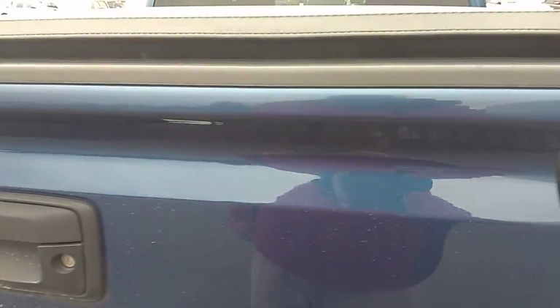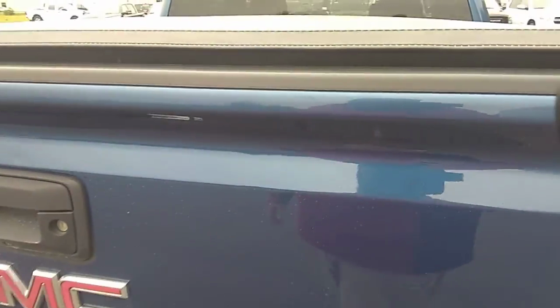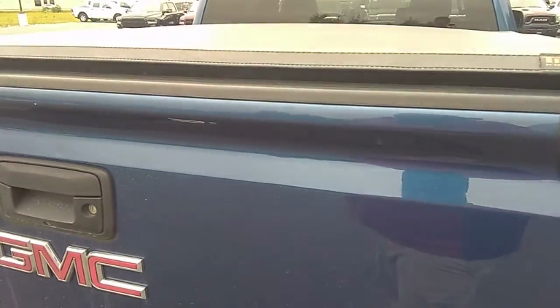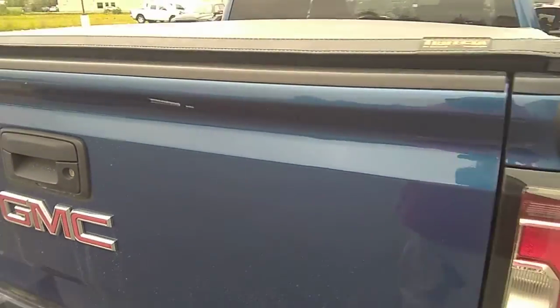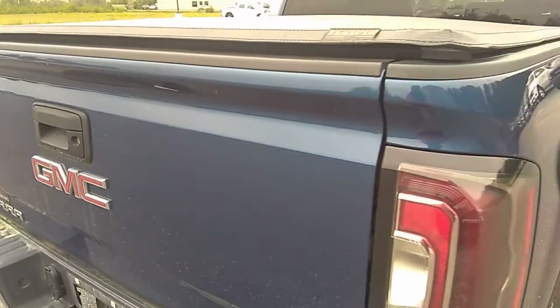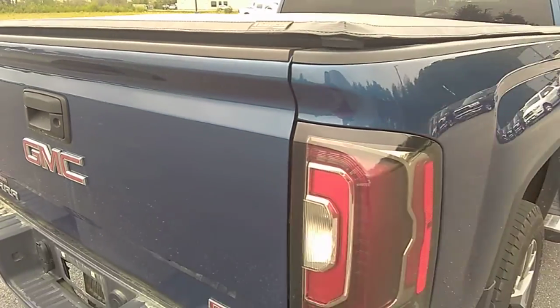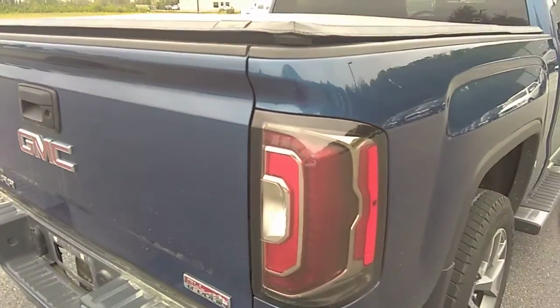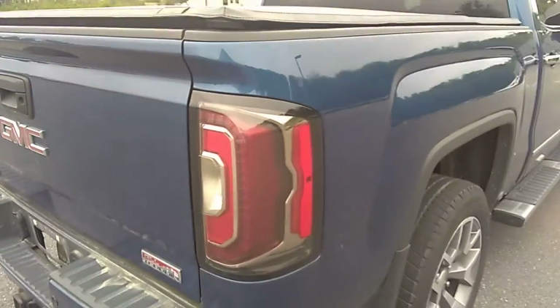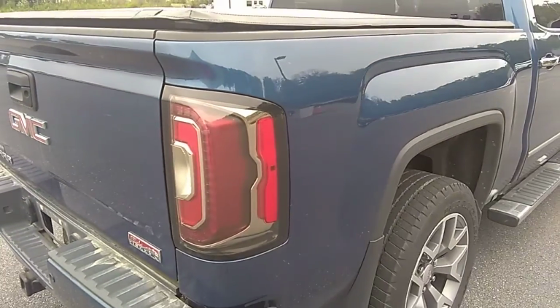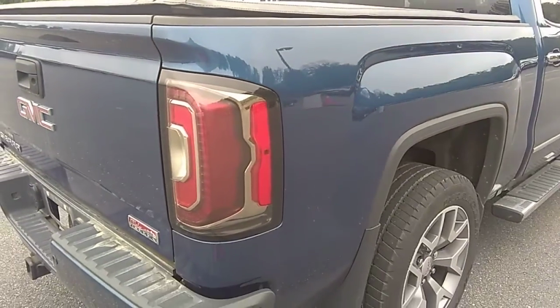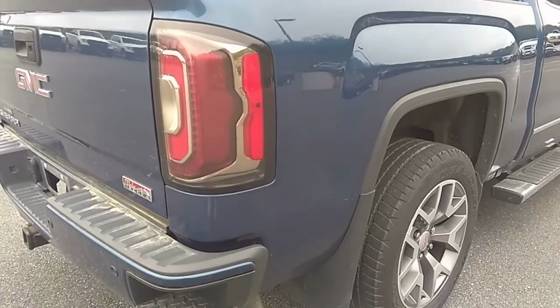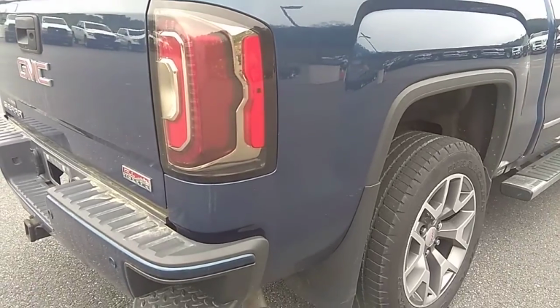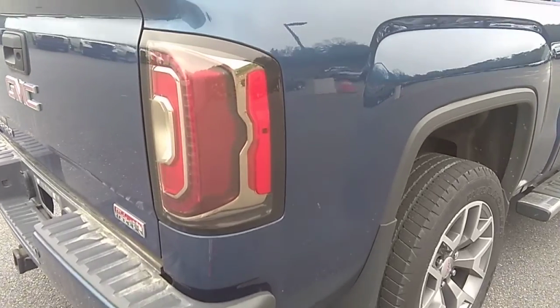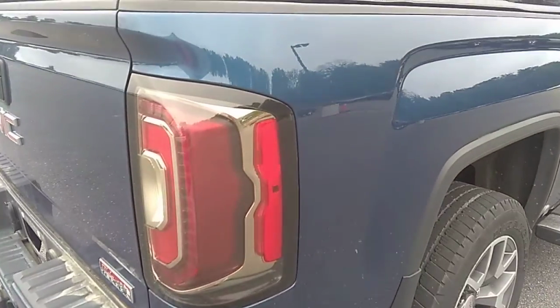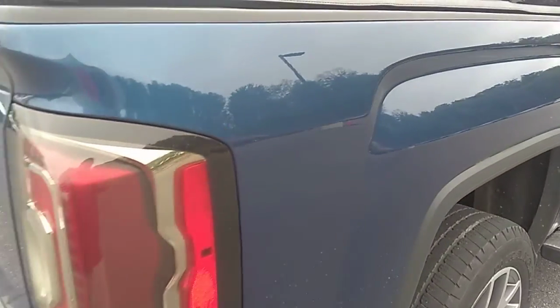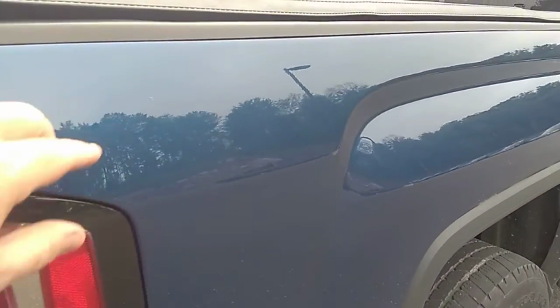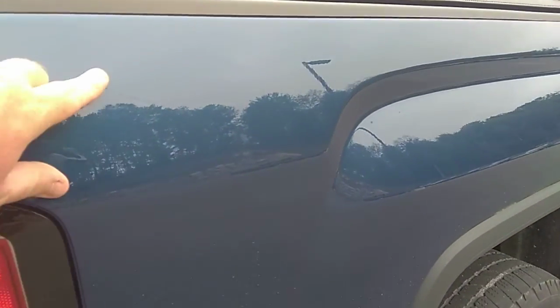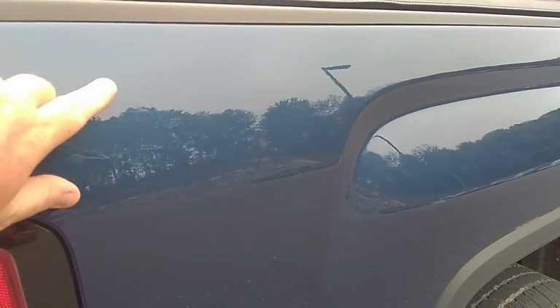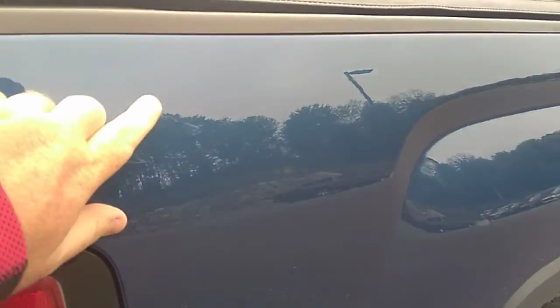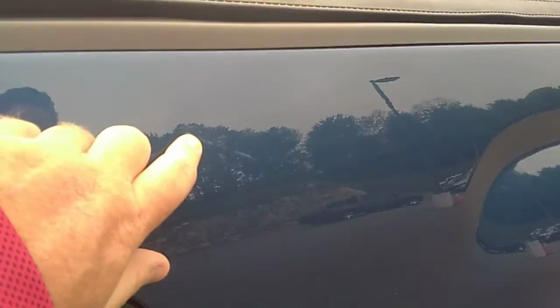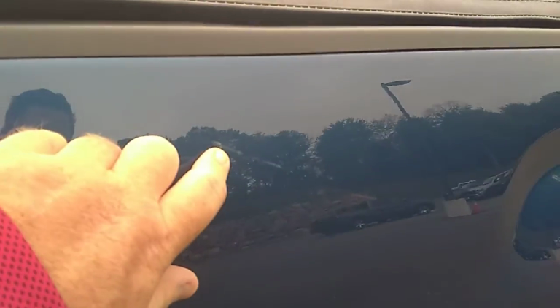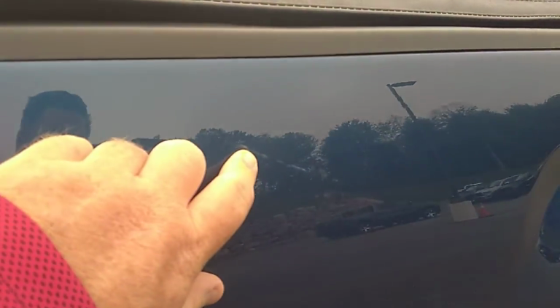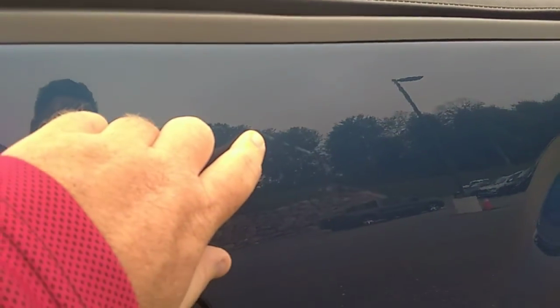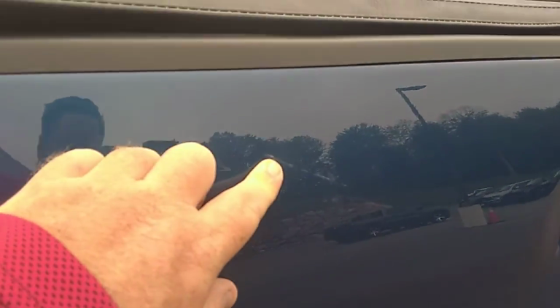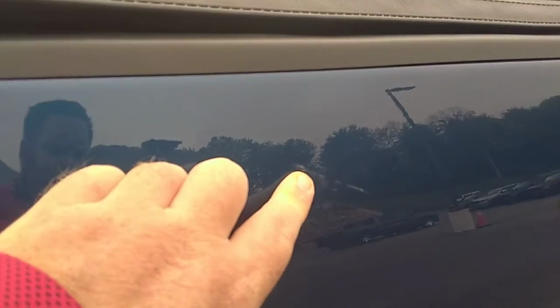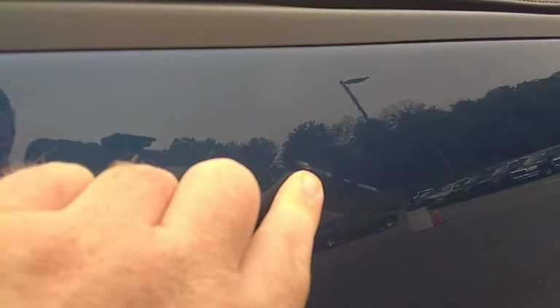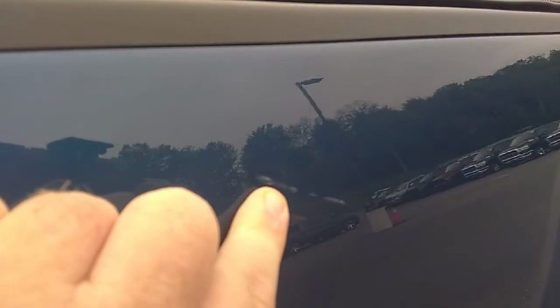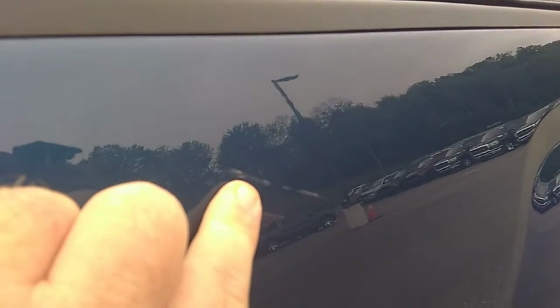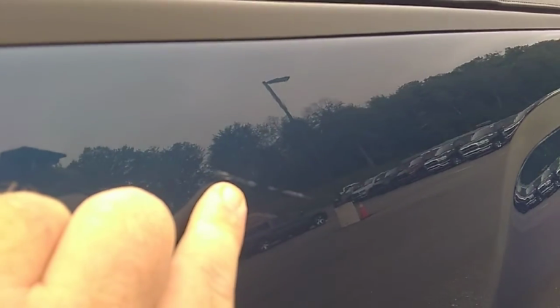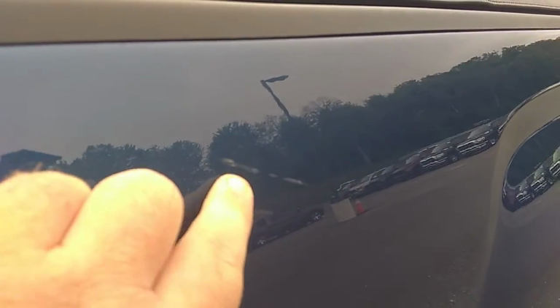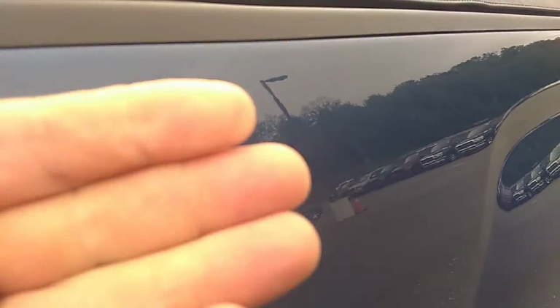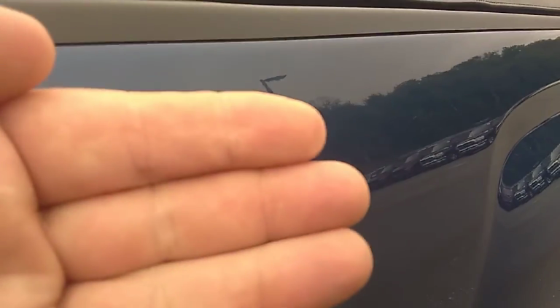We're going to do the same thing and look down the passenger side body lines as well. Looks to be nice and clean. There's a little bit of a scuff here, but that's something we can buff out fairly easily.